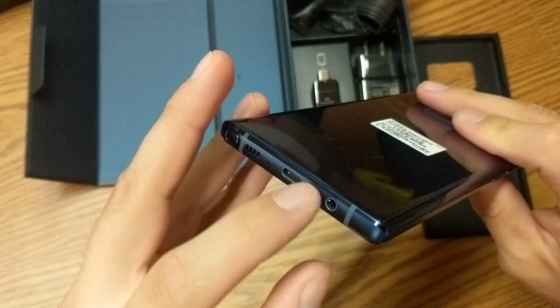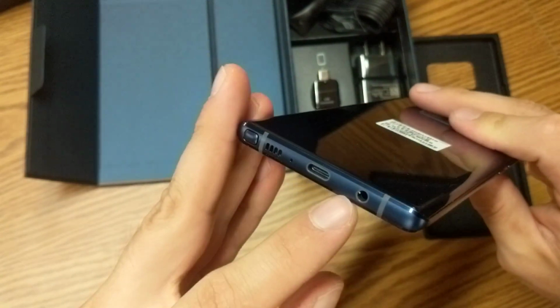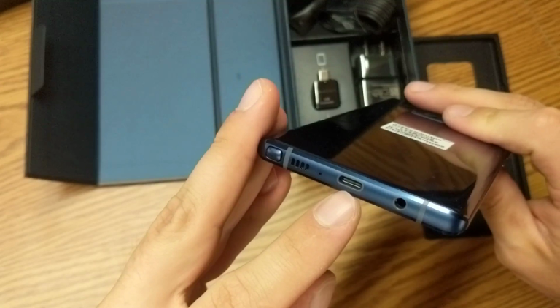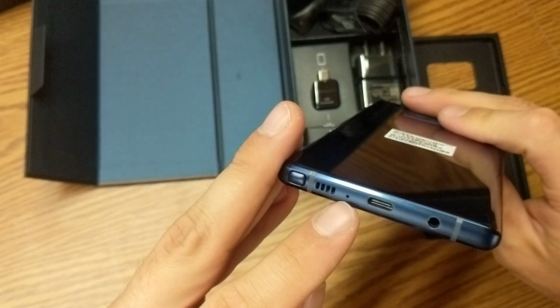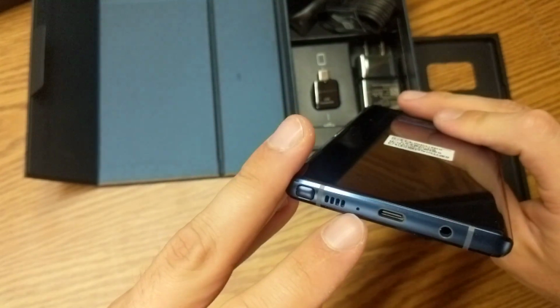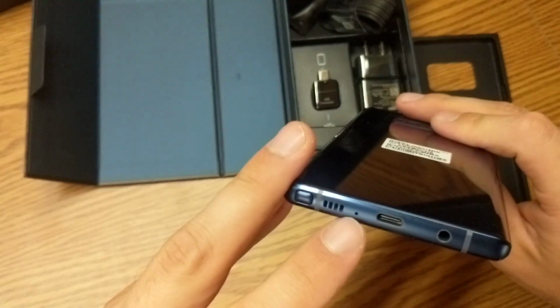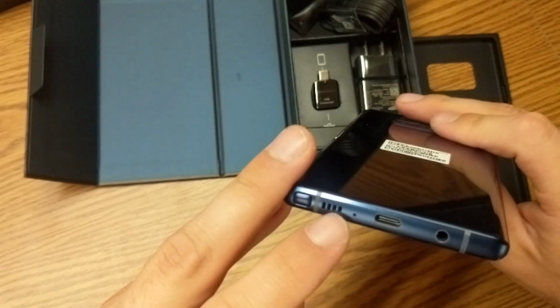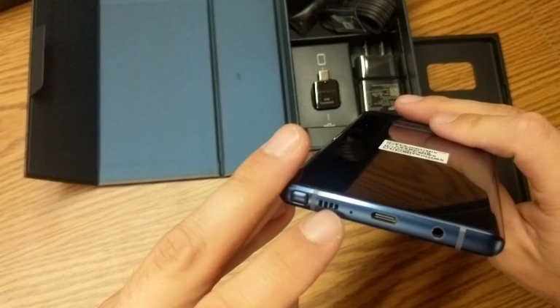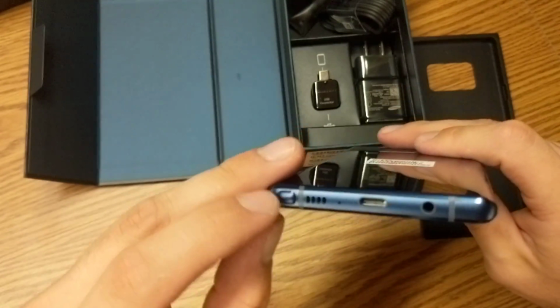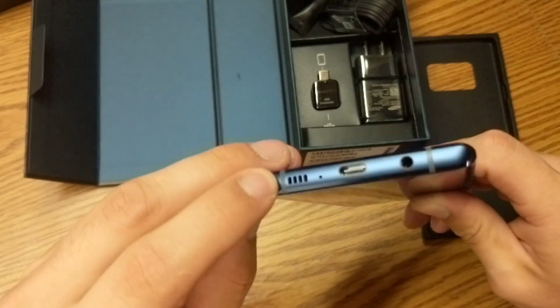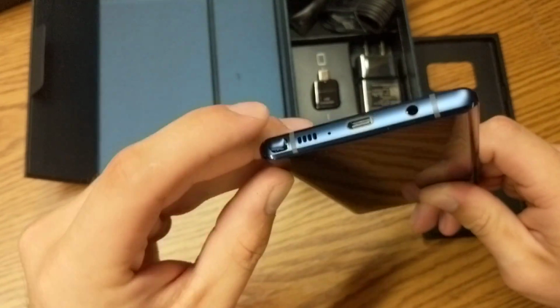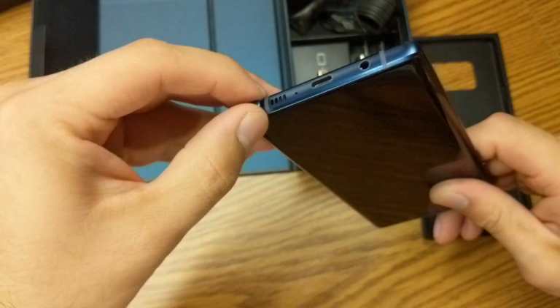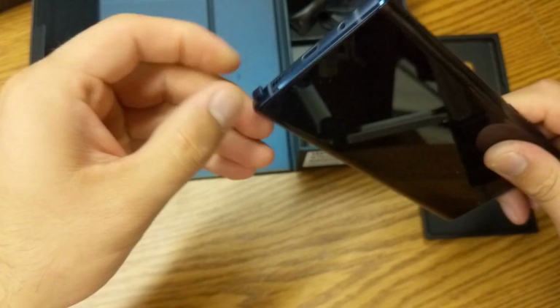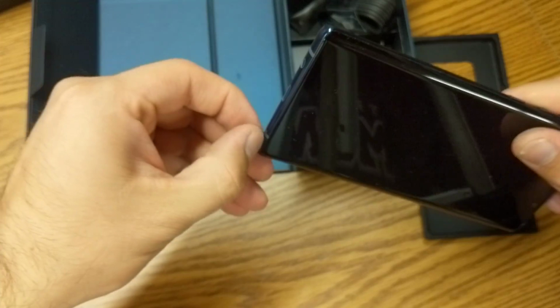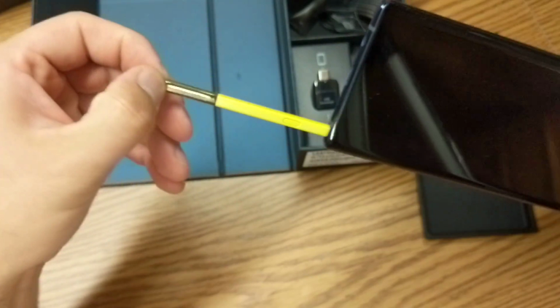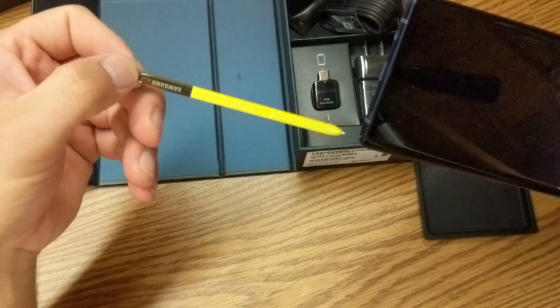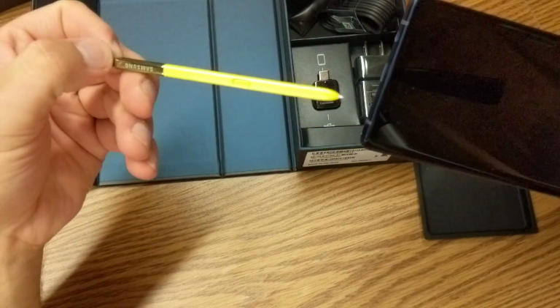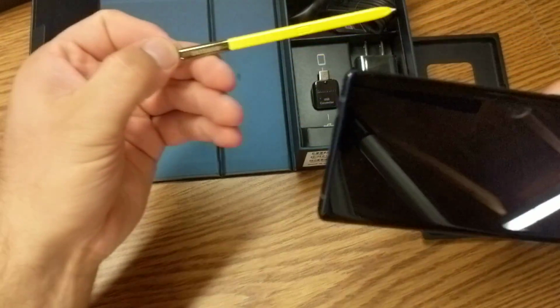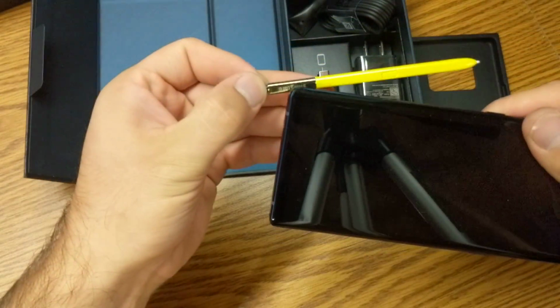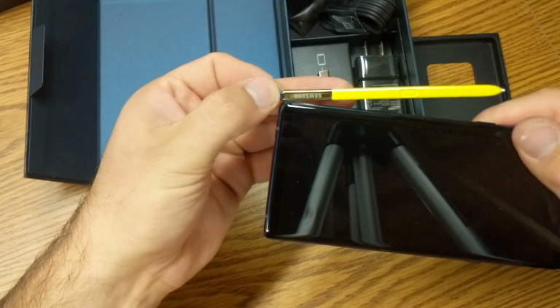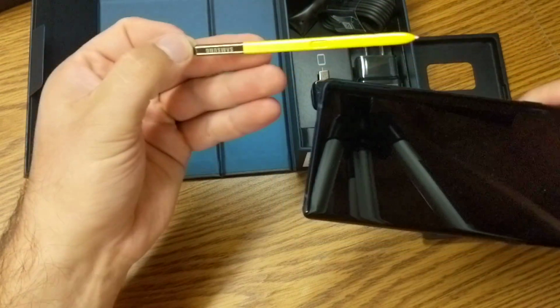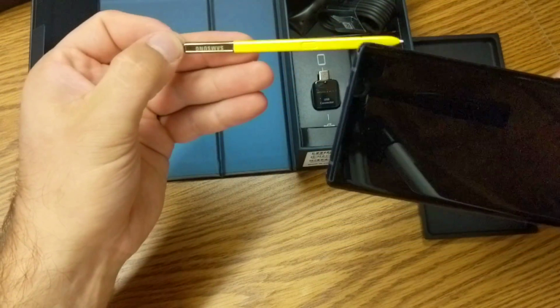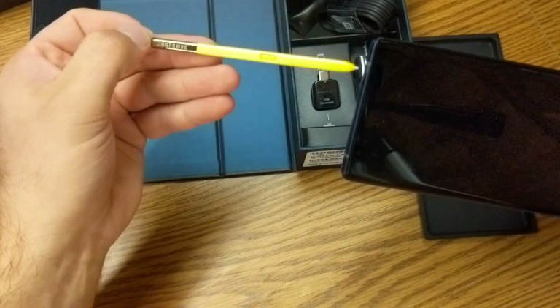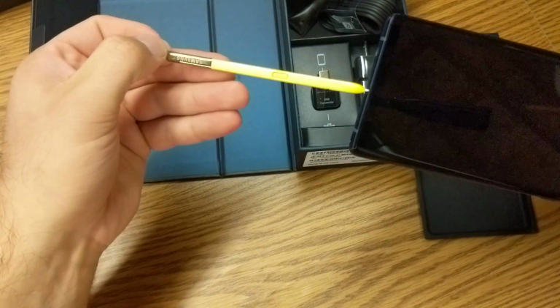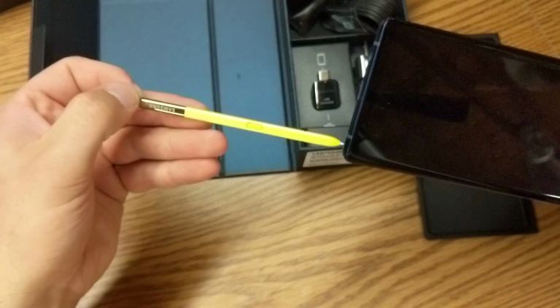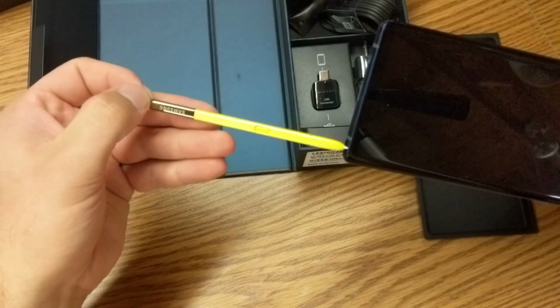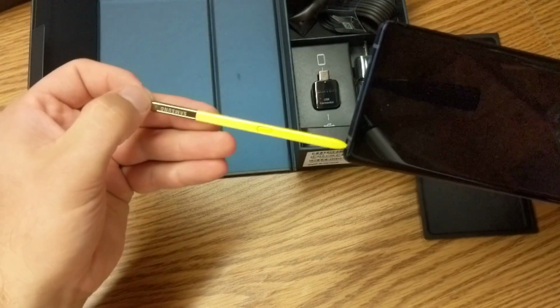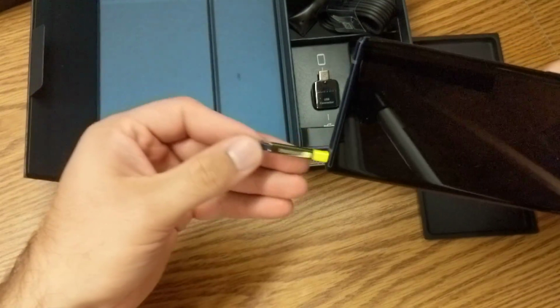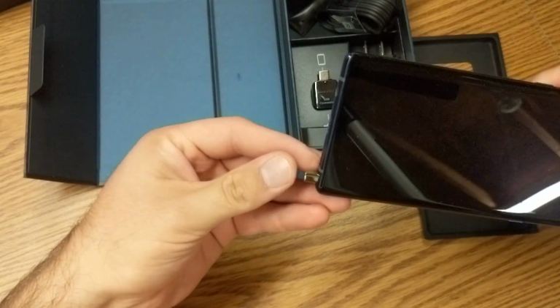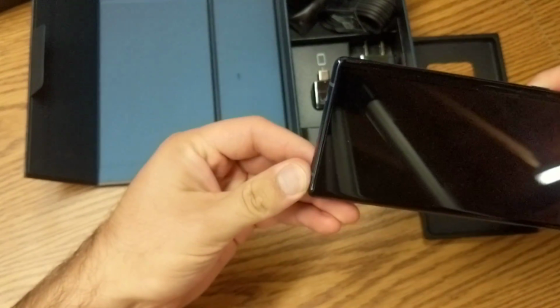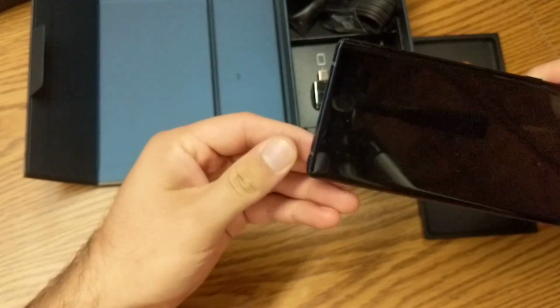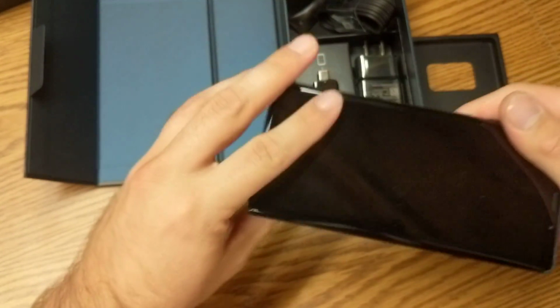Down here we have a headphone jack, charging port, mic, a little speaker, and then our little stylus. Click on it and pull it out — just like in the picture, a little bit of gold in that blue, mostly yellow for the stylus. Go ahead and put that back in.